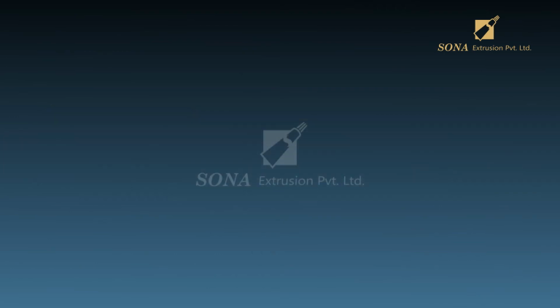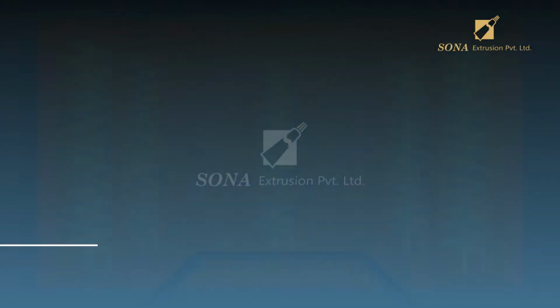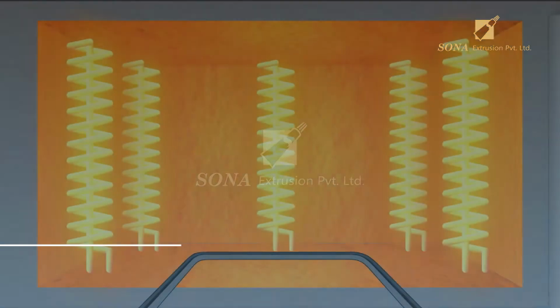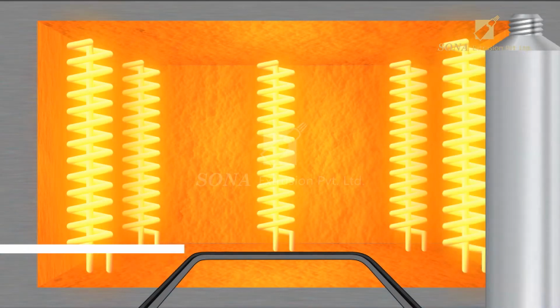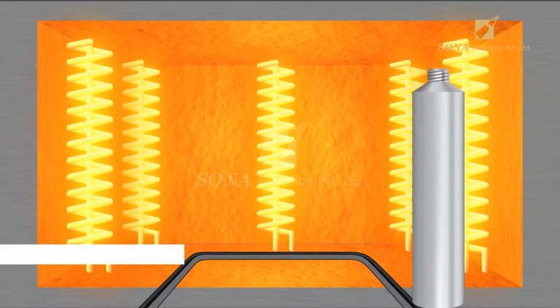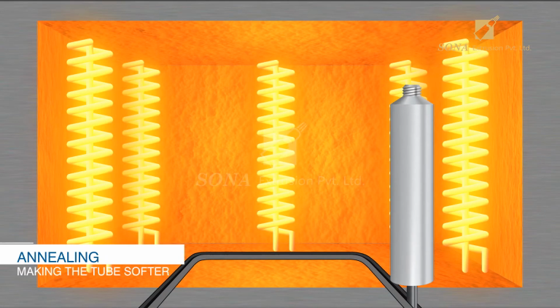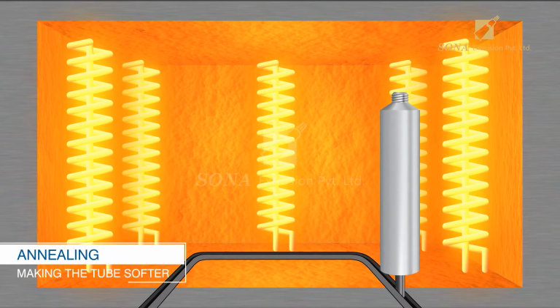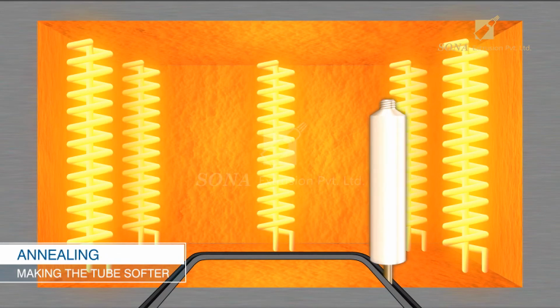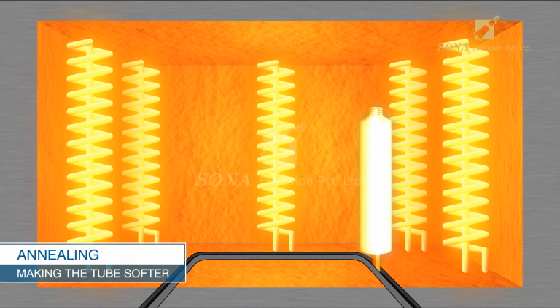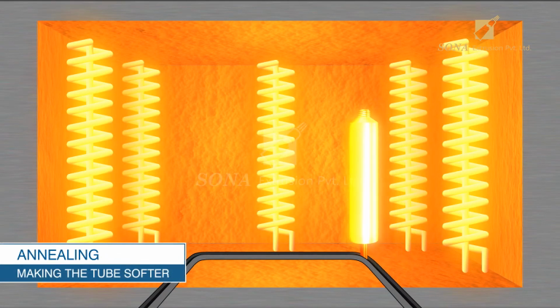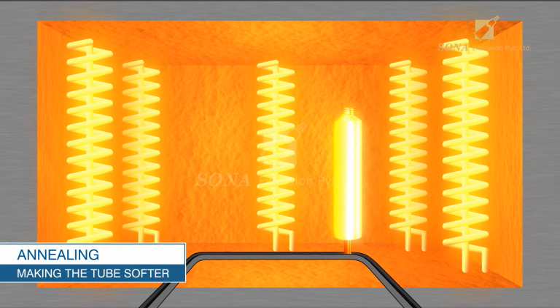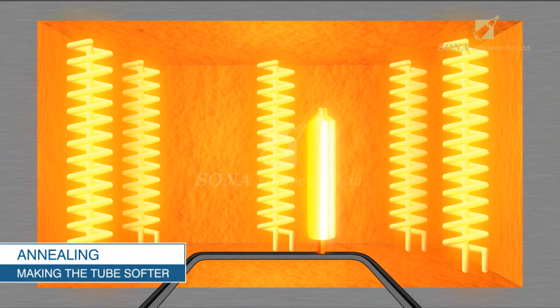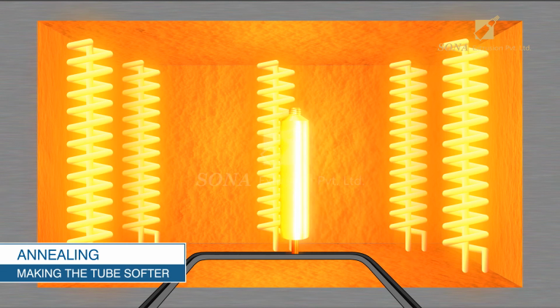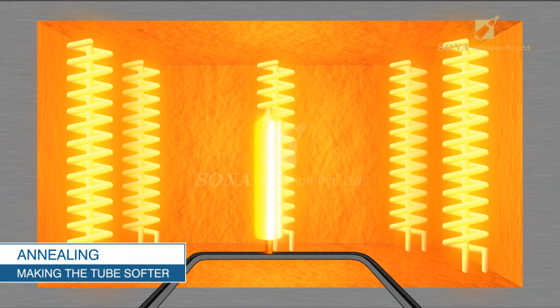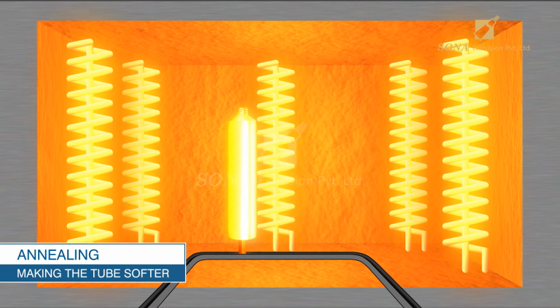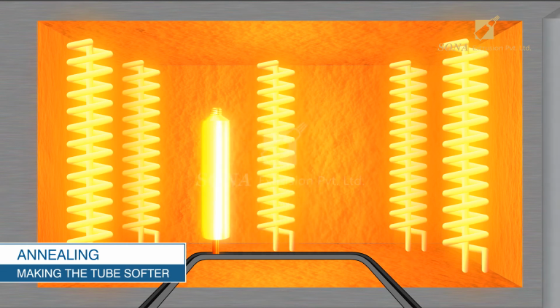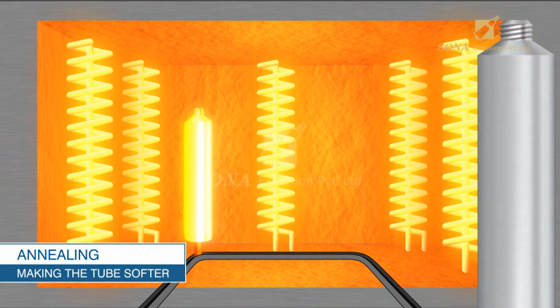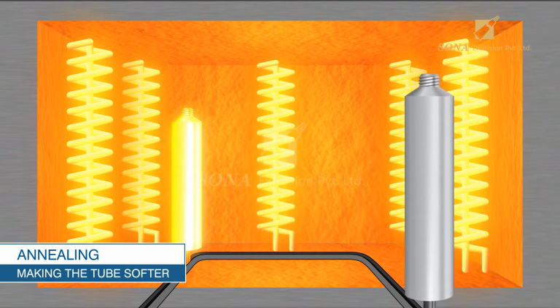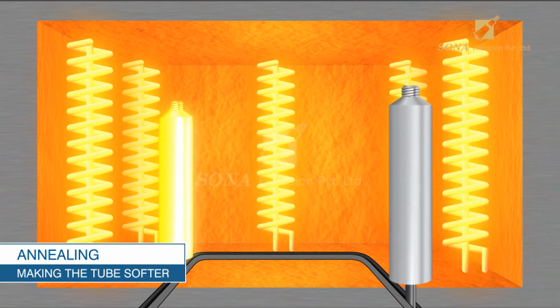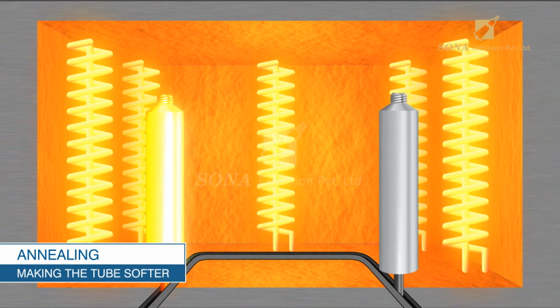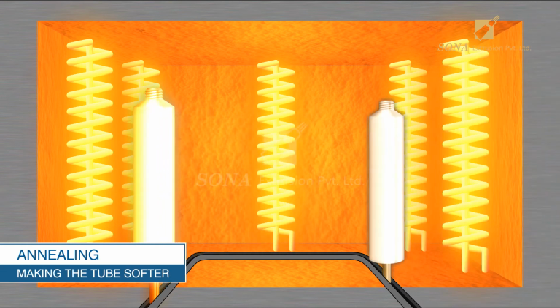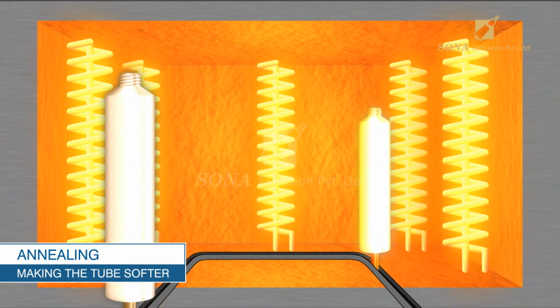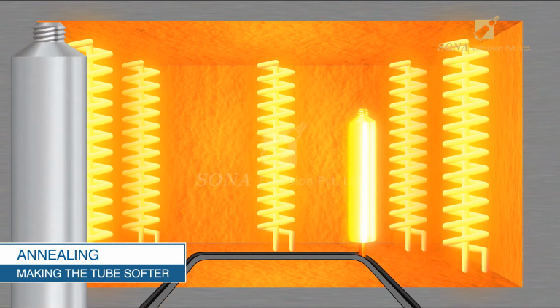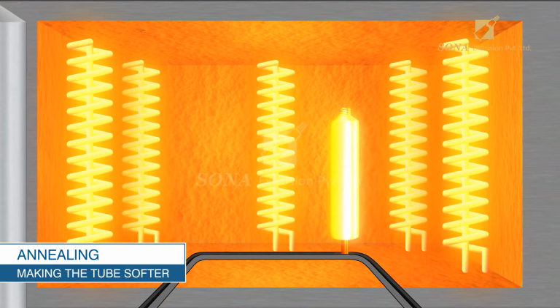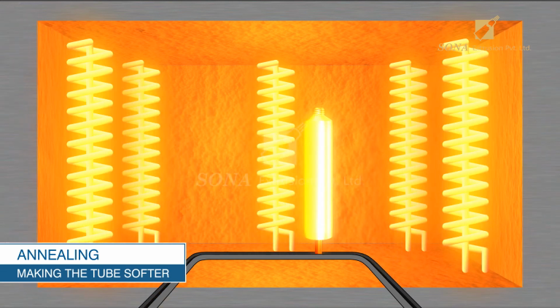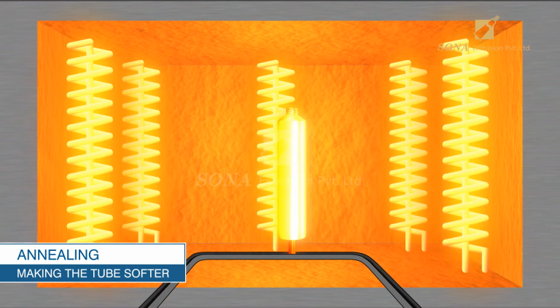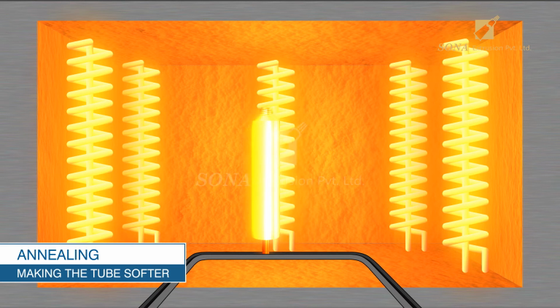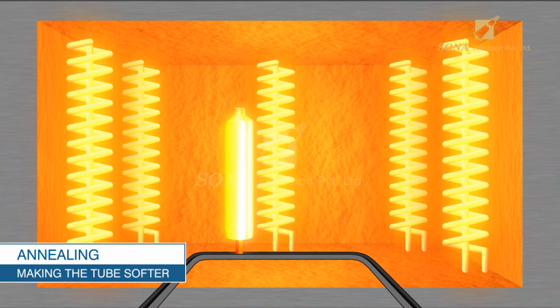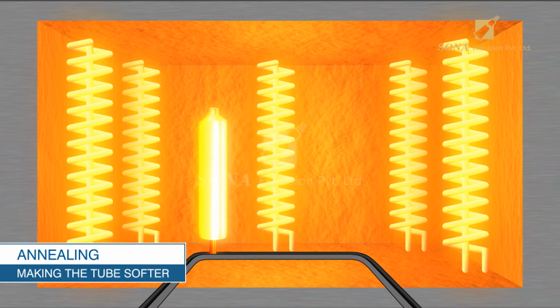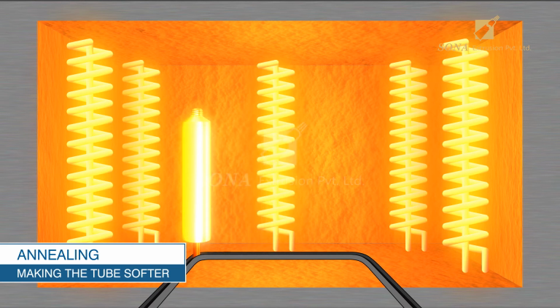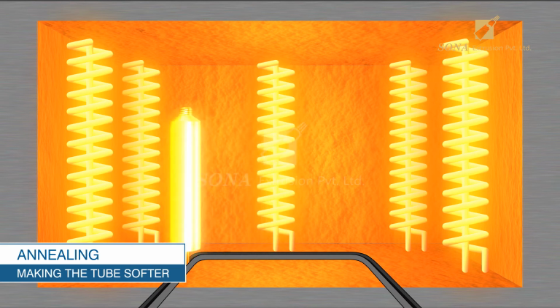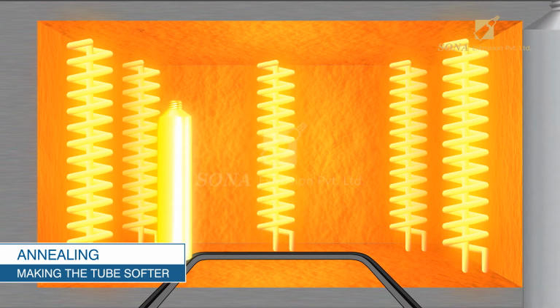Annealing — making the tube softer: The aluminum tubes, which were hardened in the extrusion process, are heated at high temperature, which makes the tubes malleable and softer for end usage.